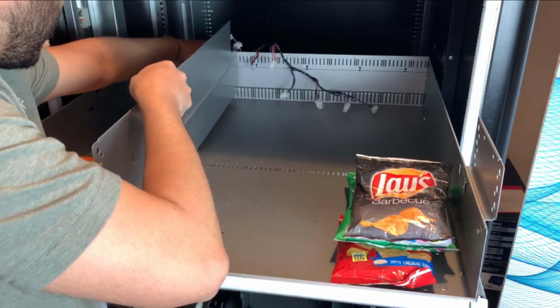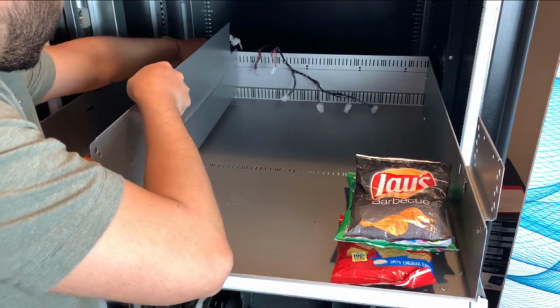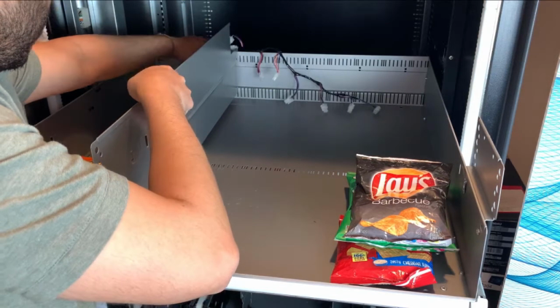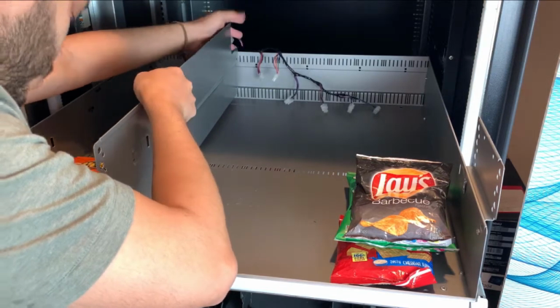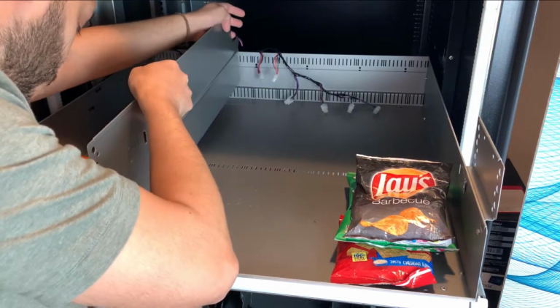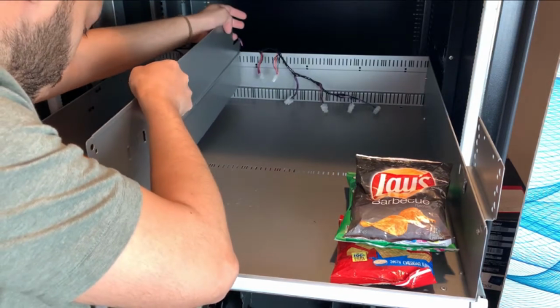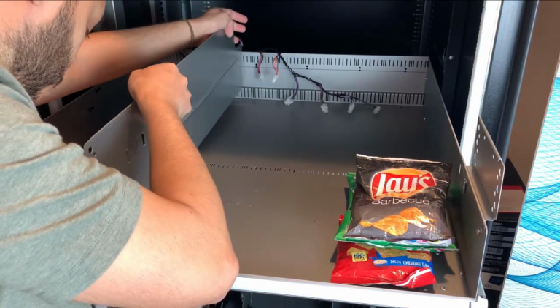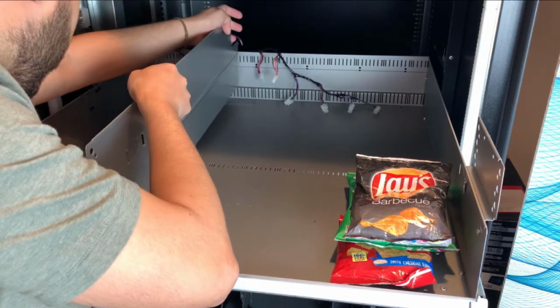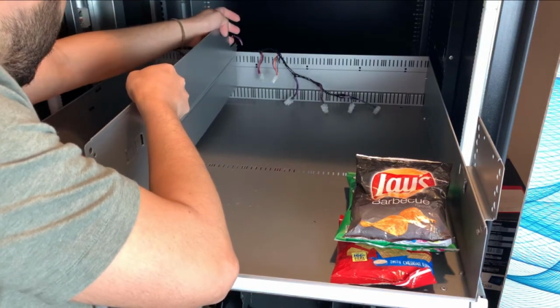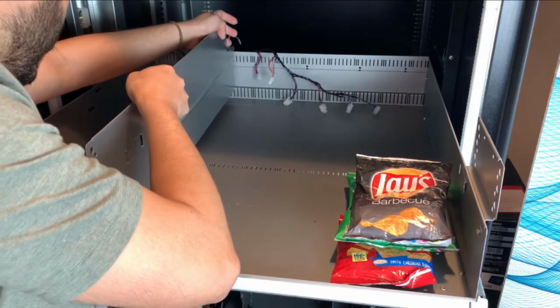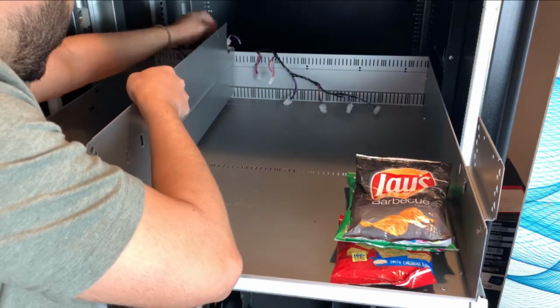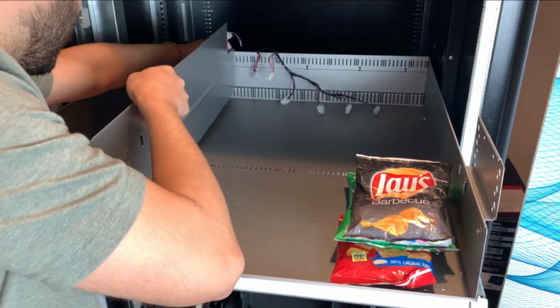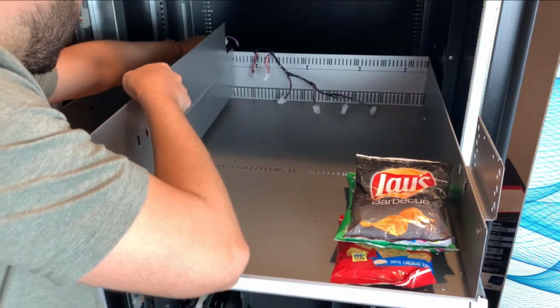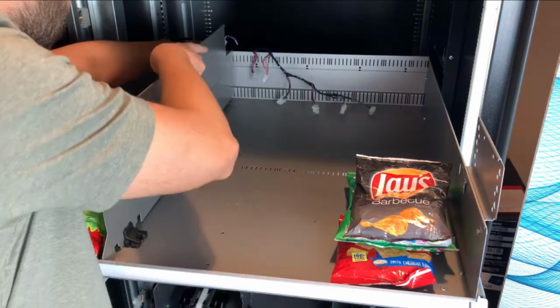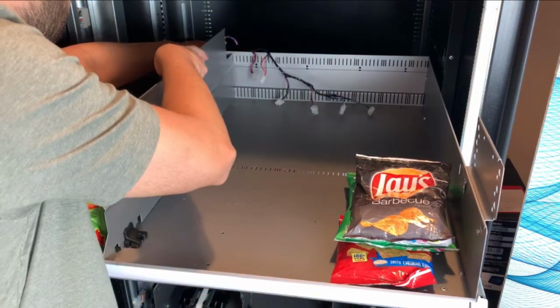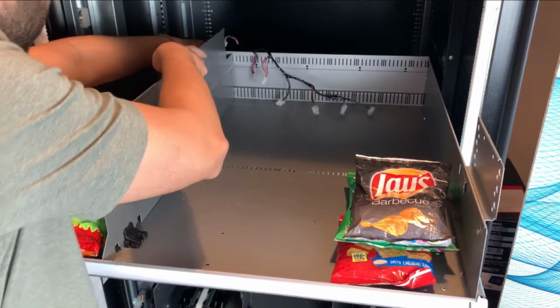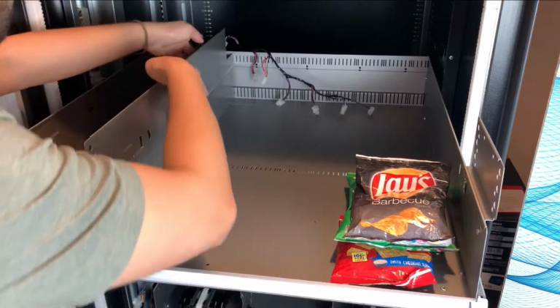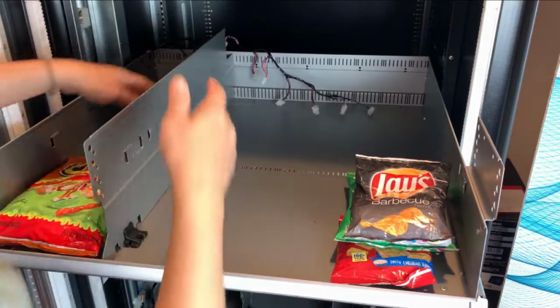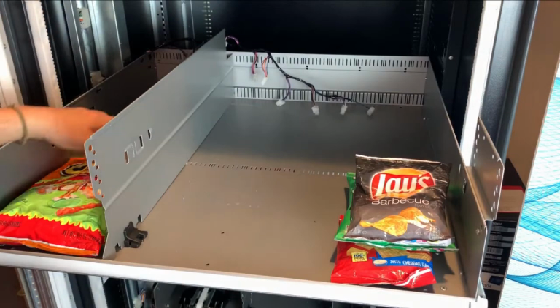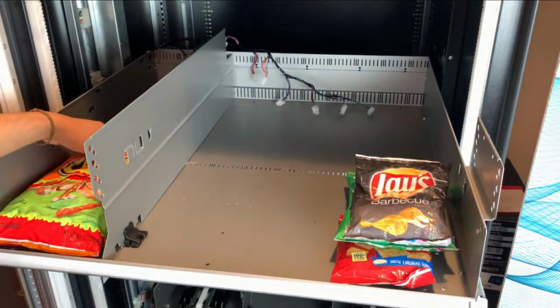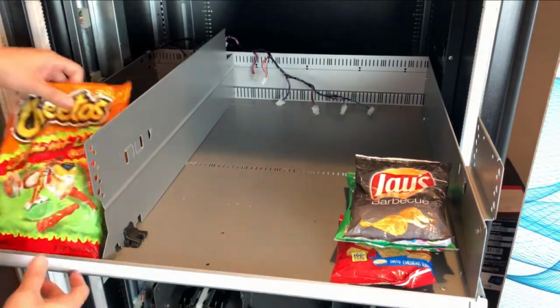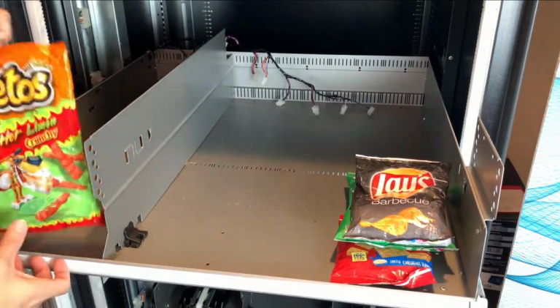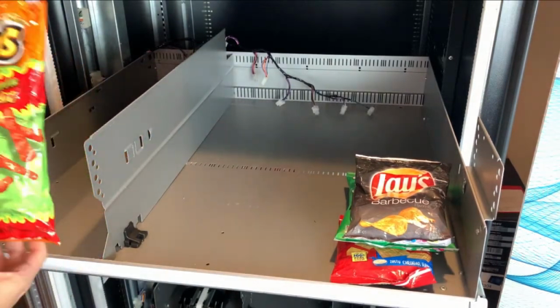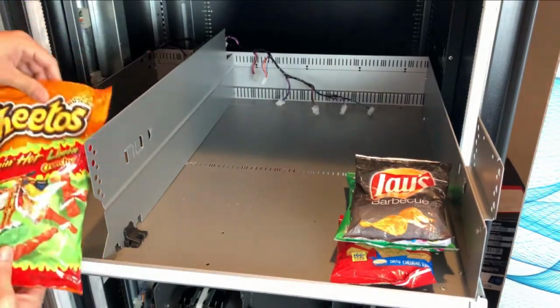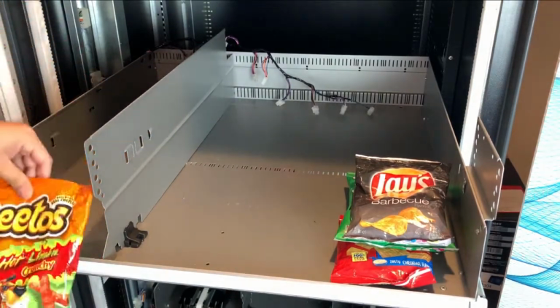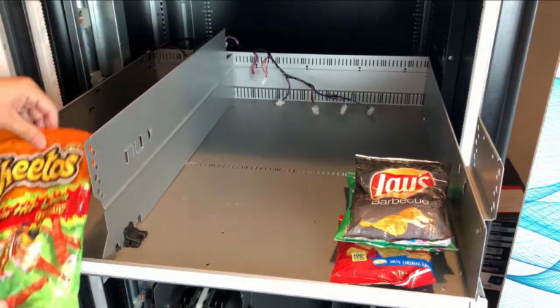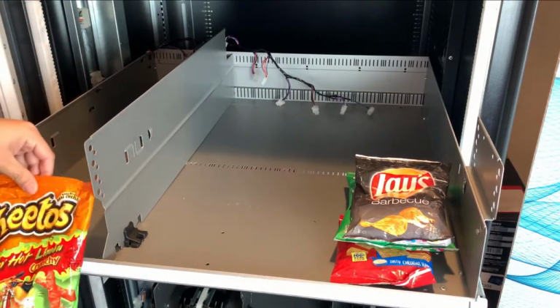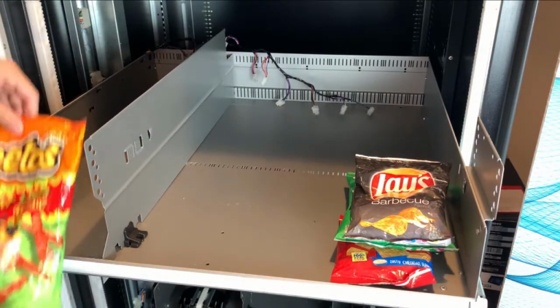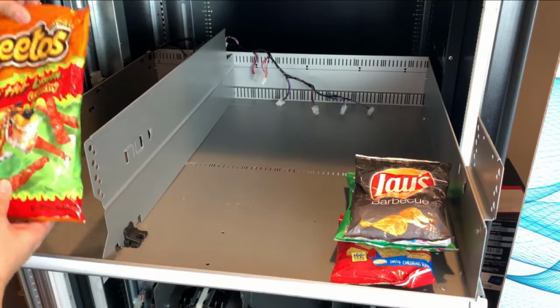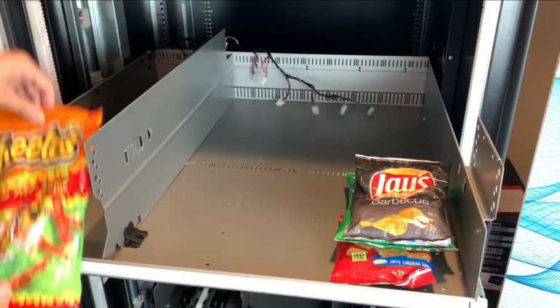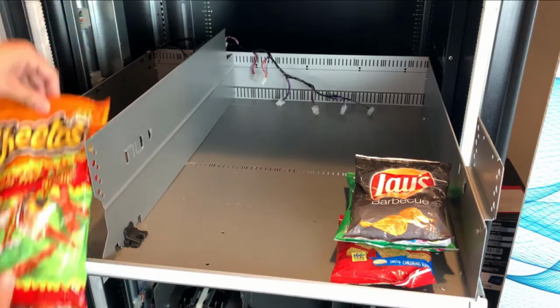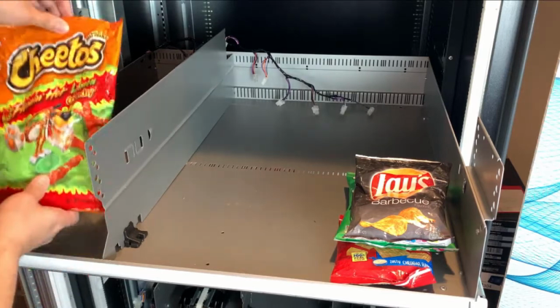Make sure we give enough room to the actual snack. Don't squeeze it because that's going to cause the product to get stuck. That should be more than enough room for the product to come out.